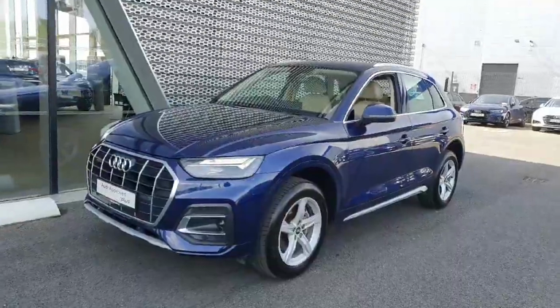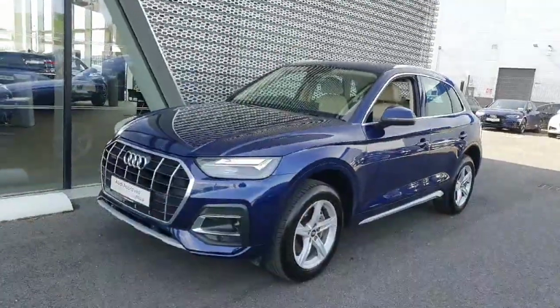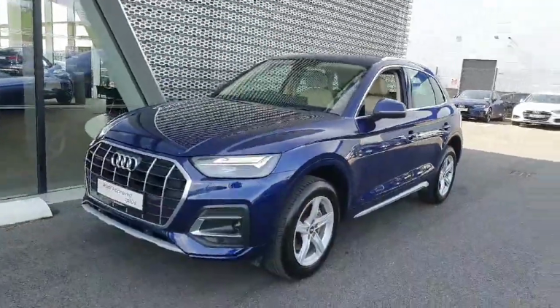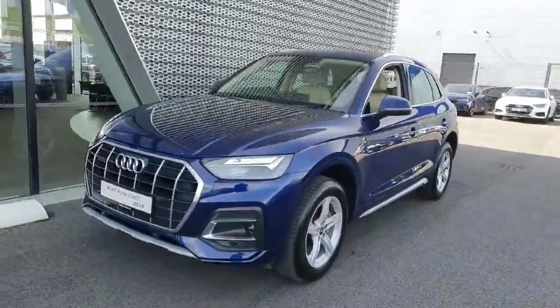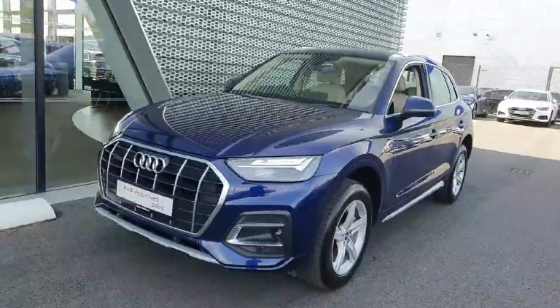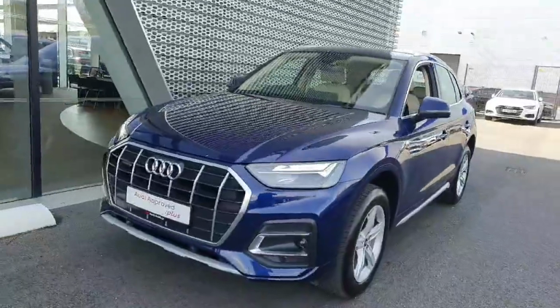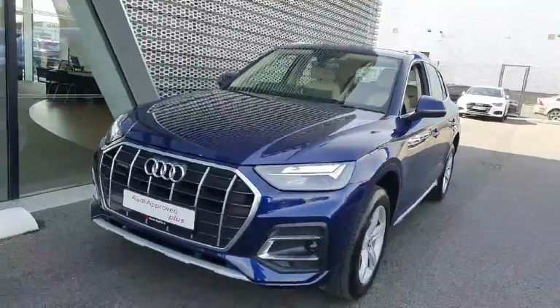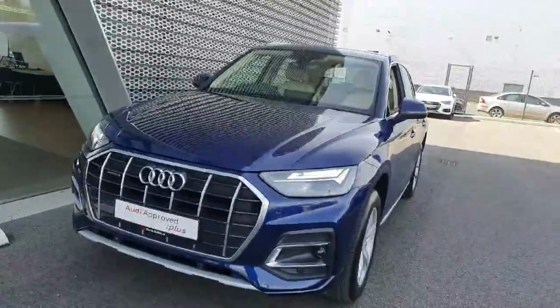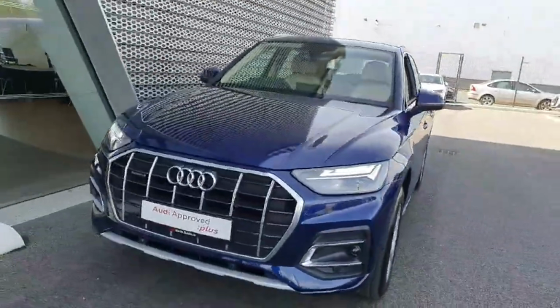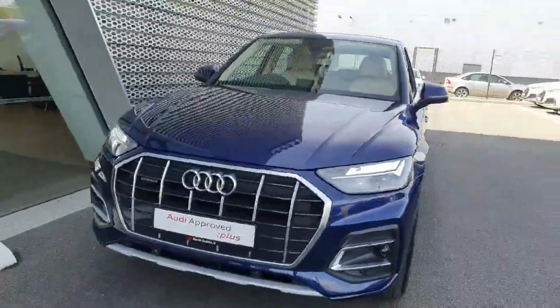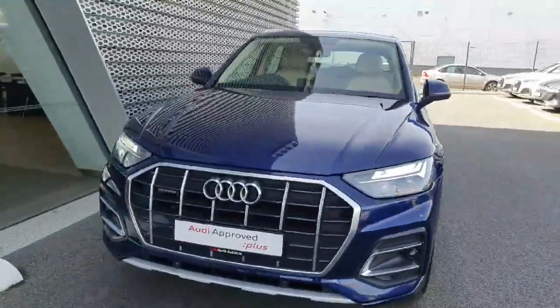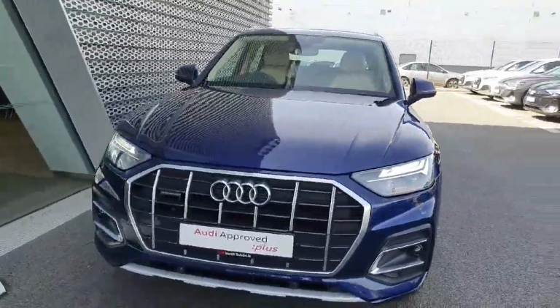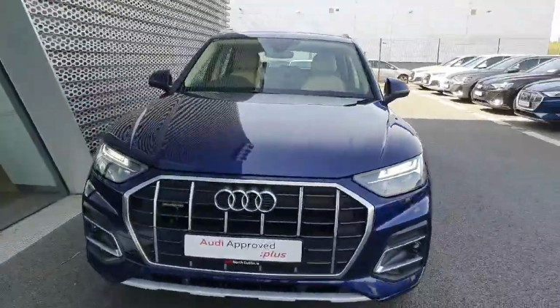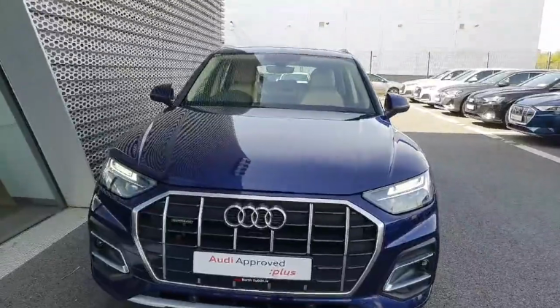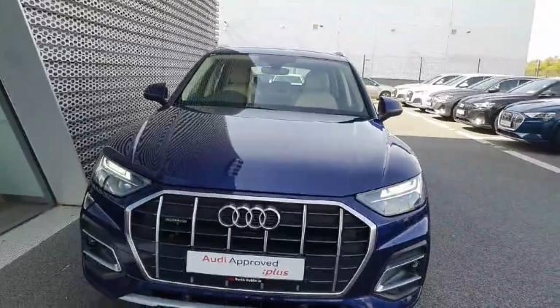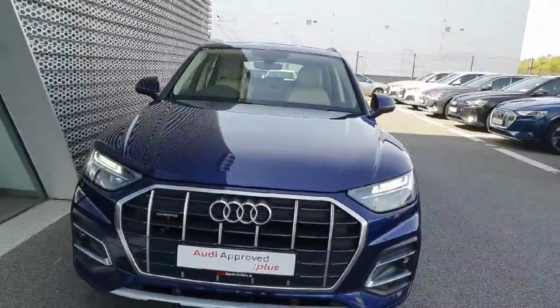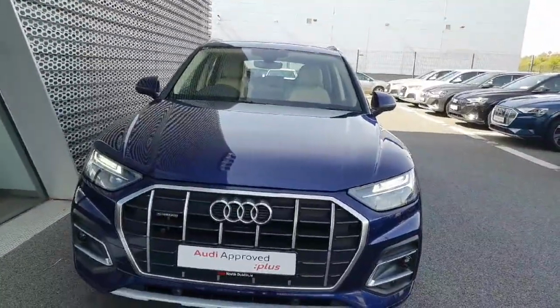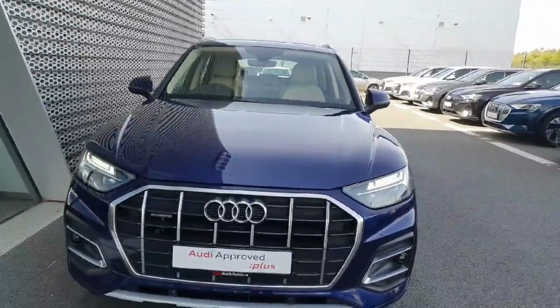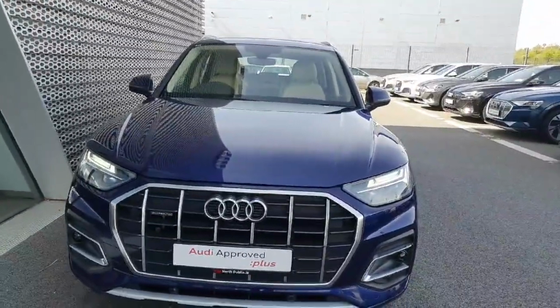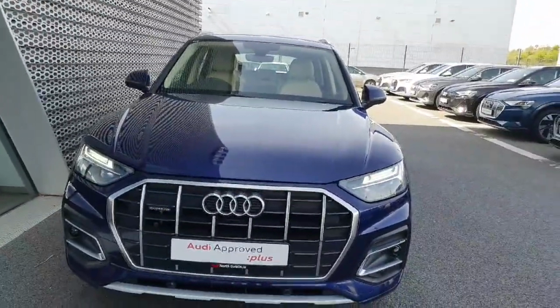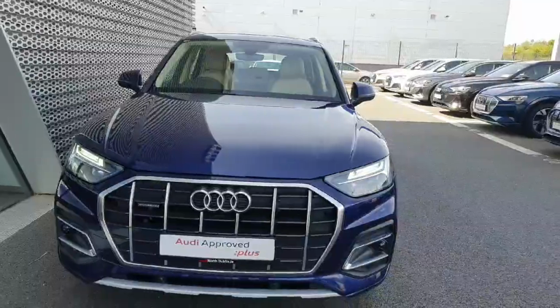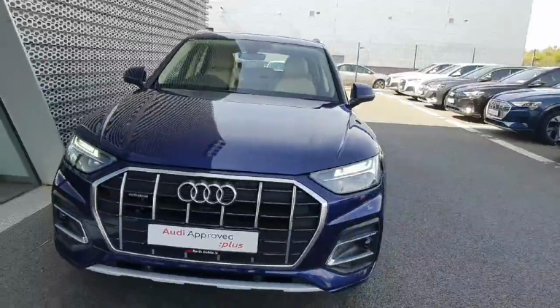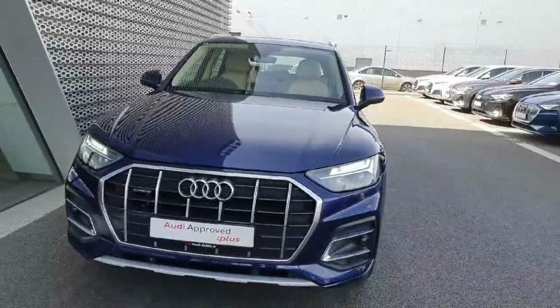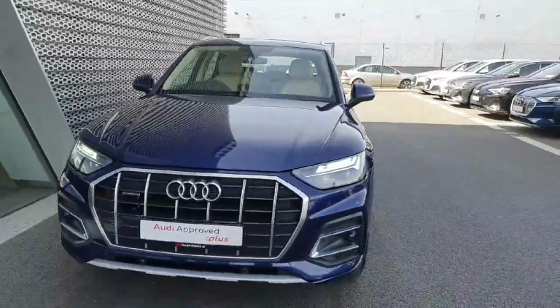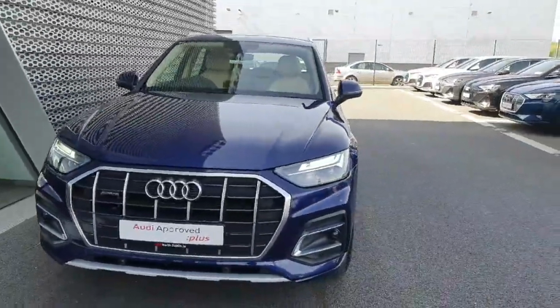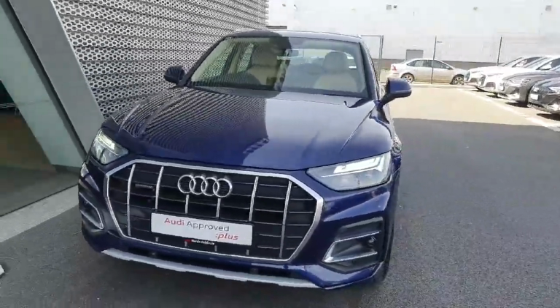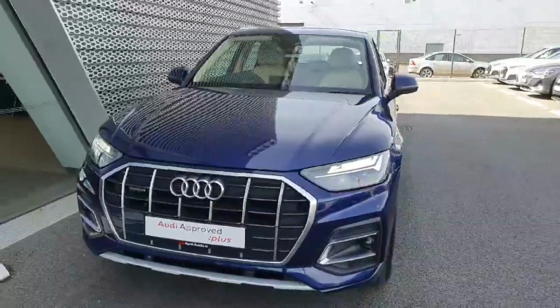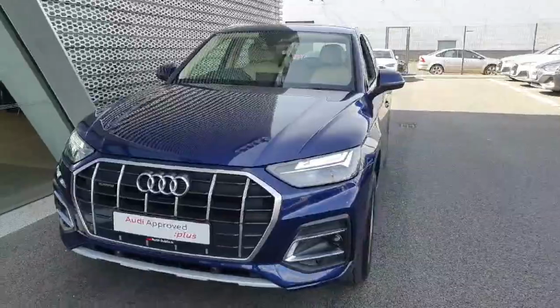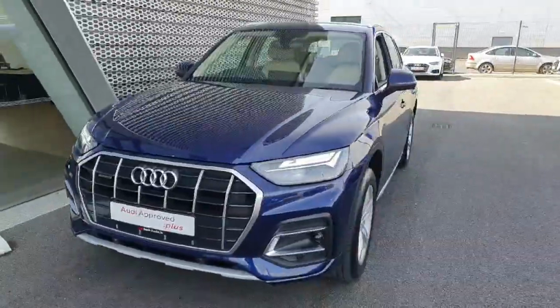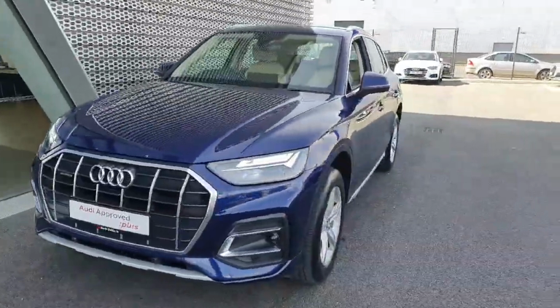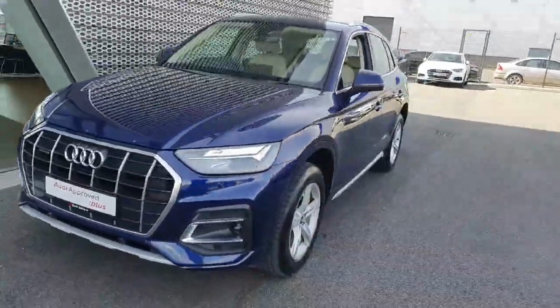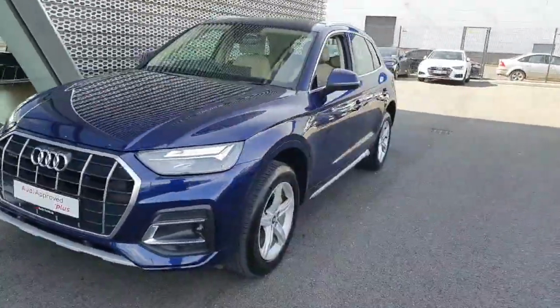Hi everyone, welcome to Audi North Wu's Cars Online. Let's give you a quick look at our new into-stock here. We've got a 2022 Audi Q5 40 TDI Quattro SE model with an automatic transmission.